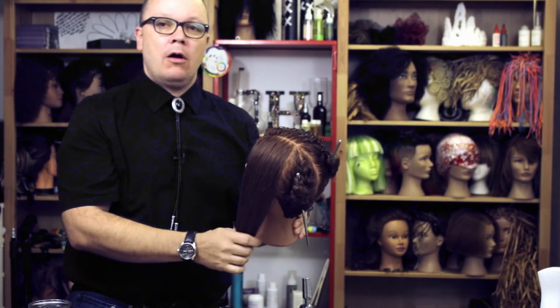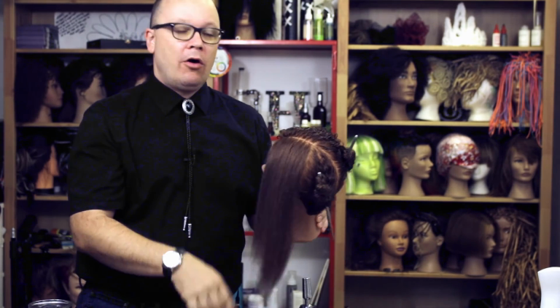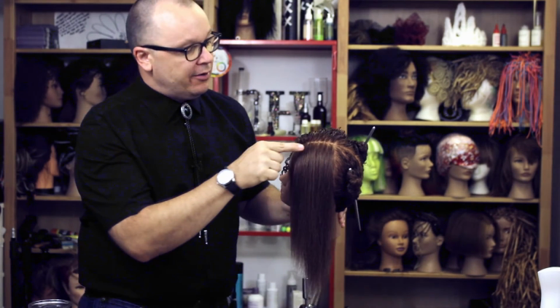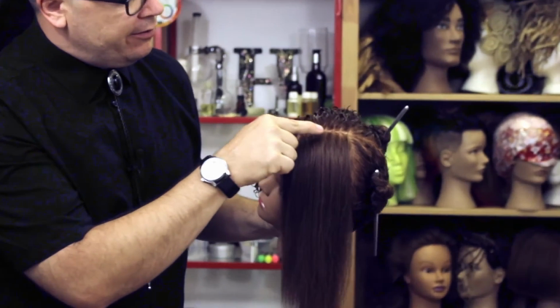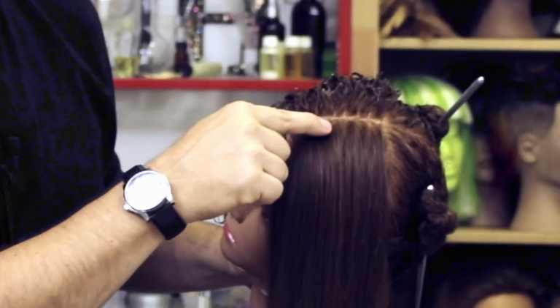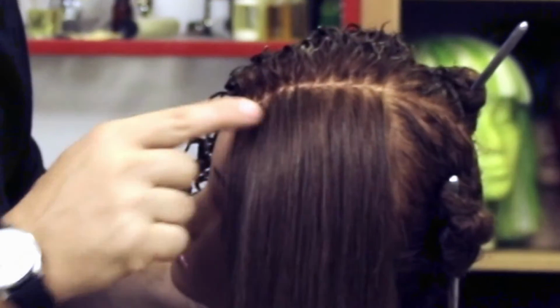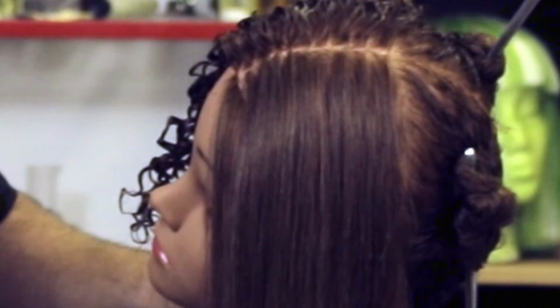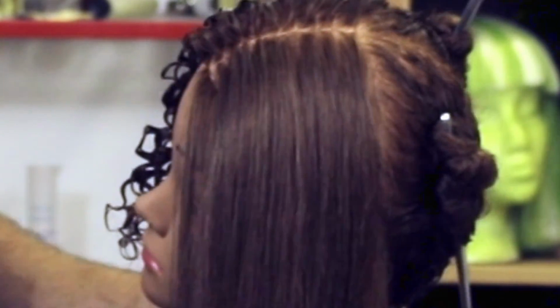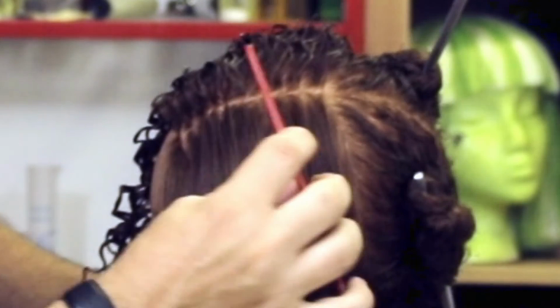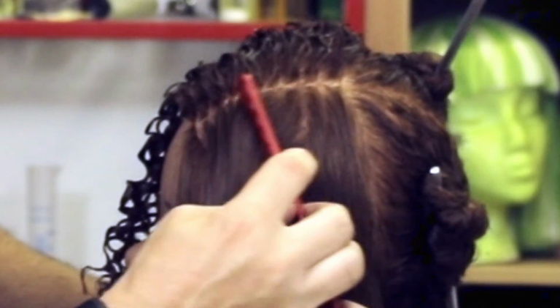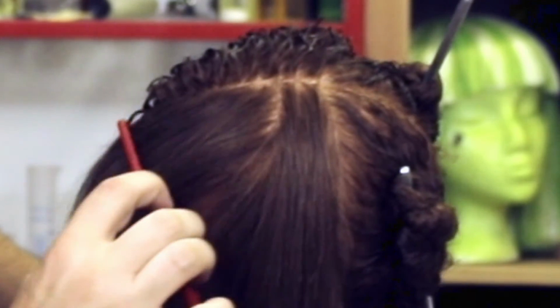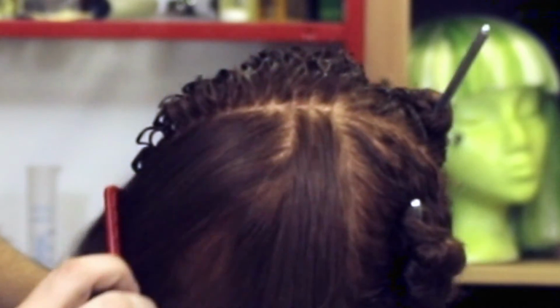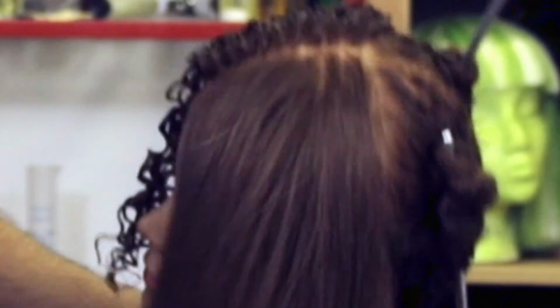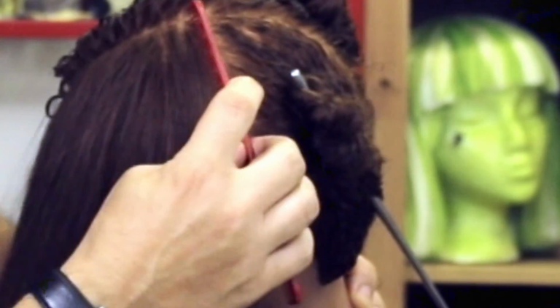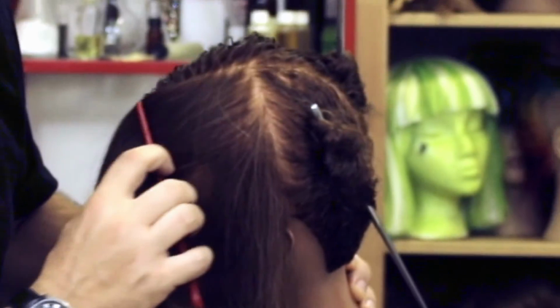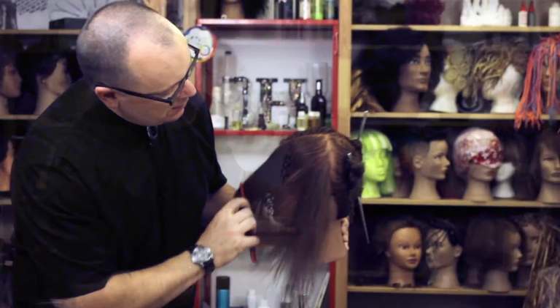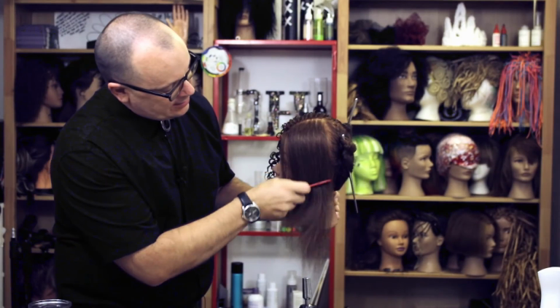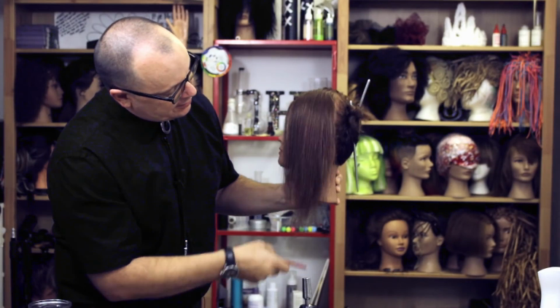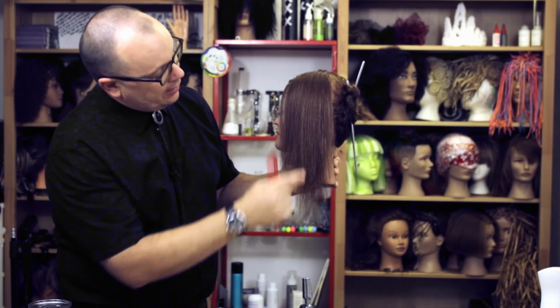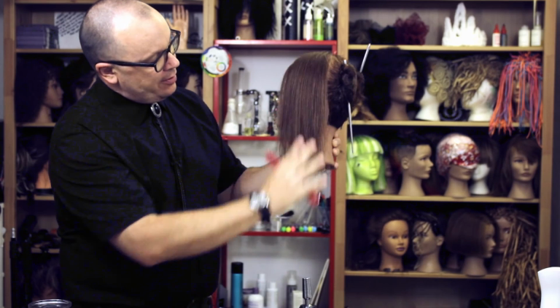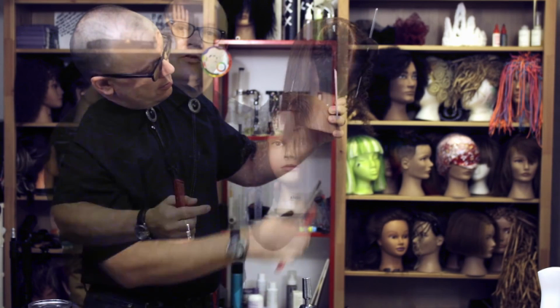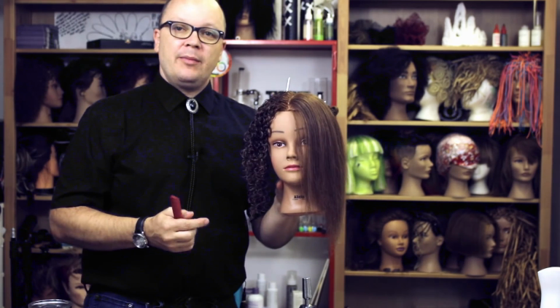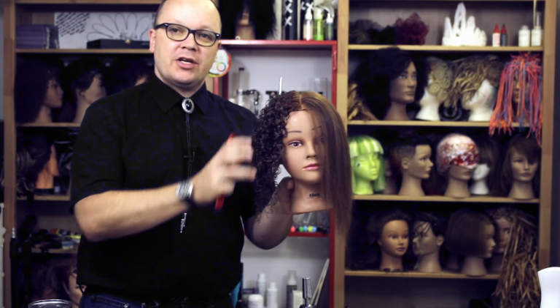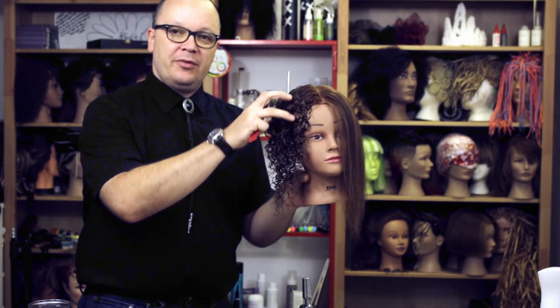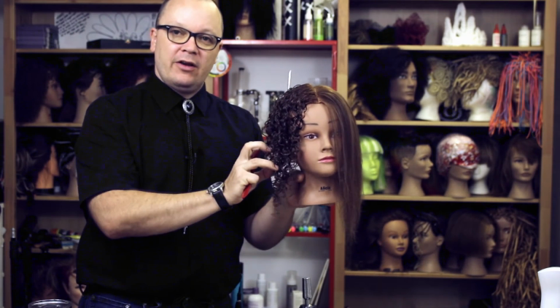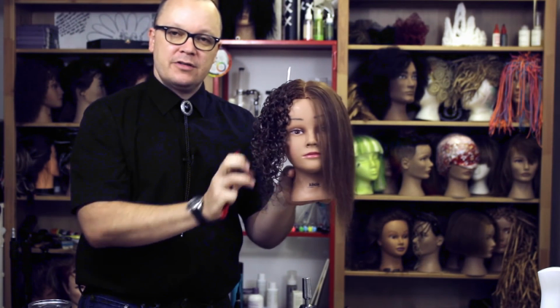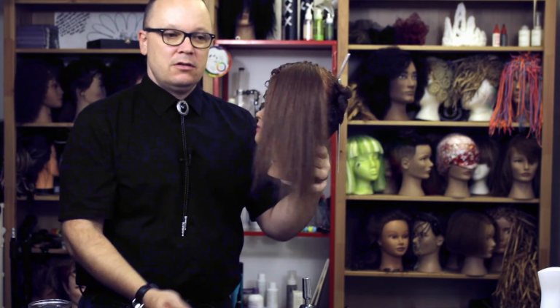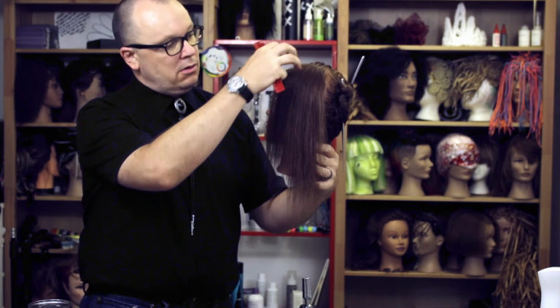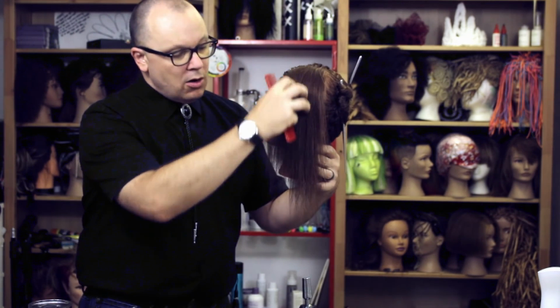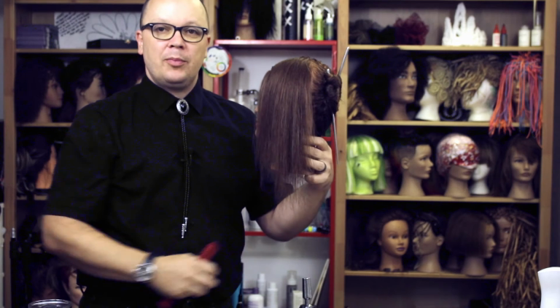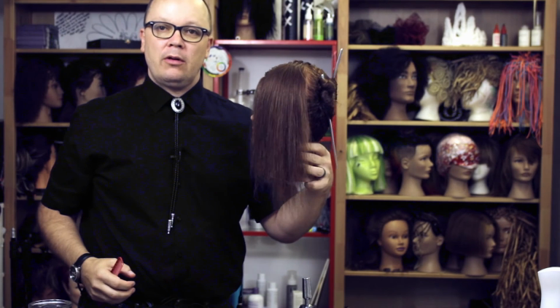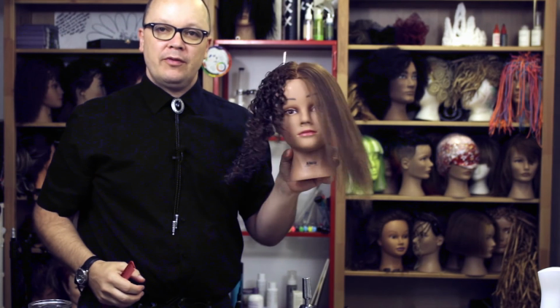All the way down to the roots — nice and smooth. So our Denman brush can help define curls or help us totally remove them.